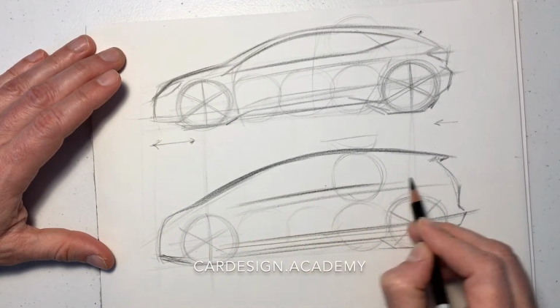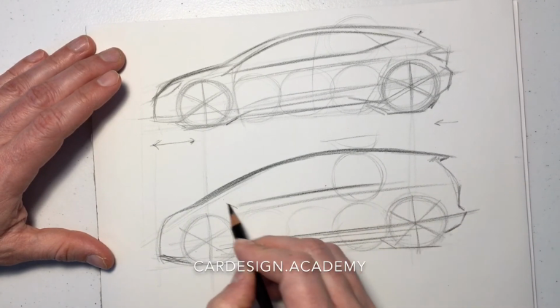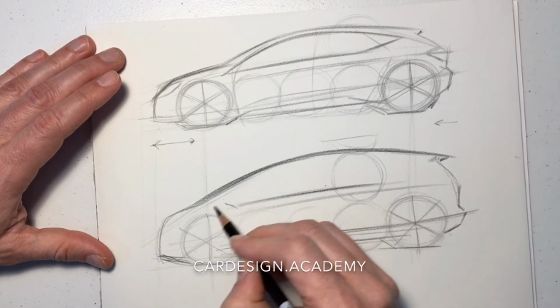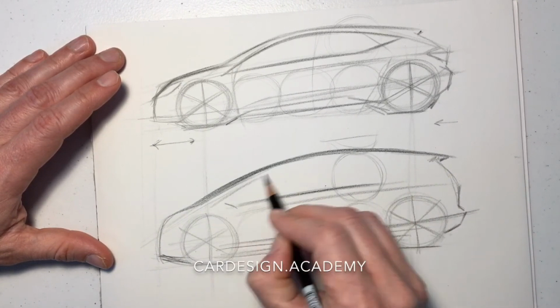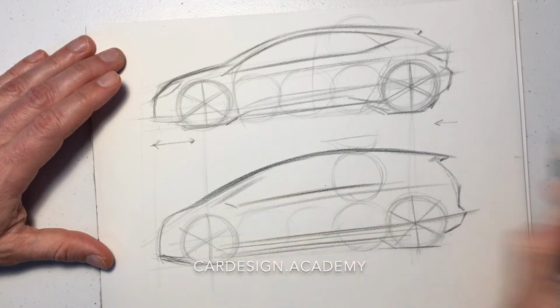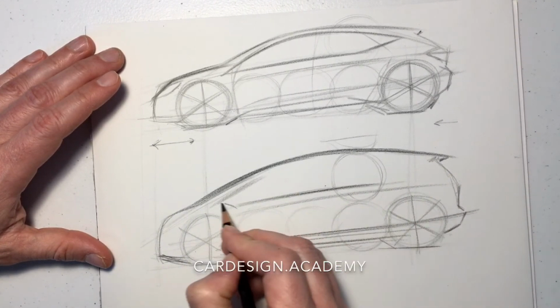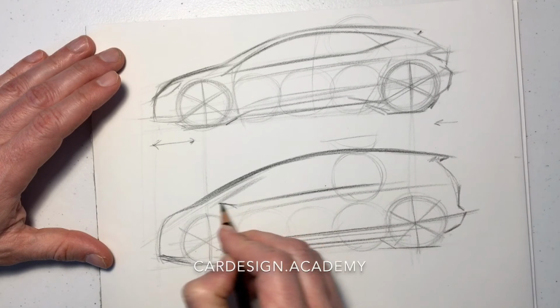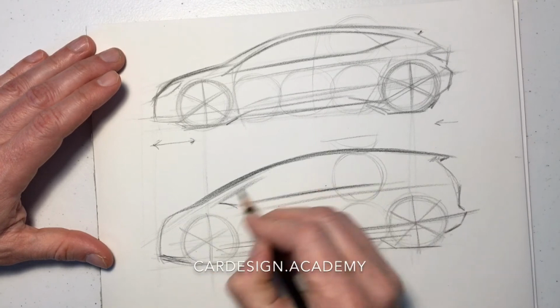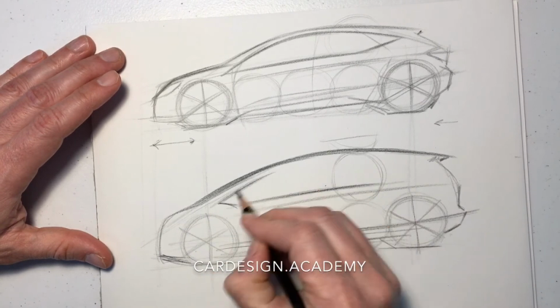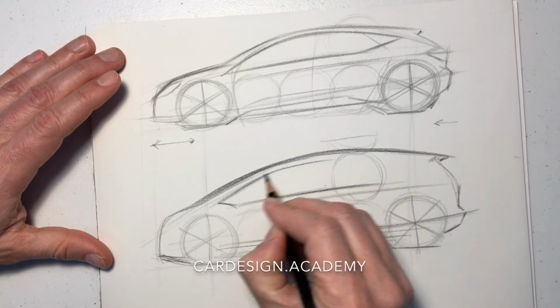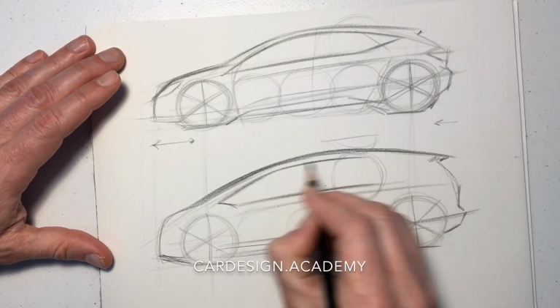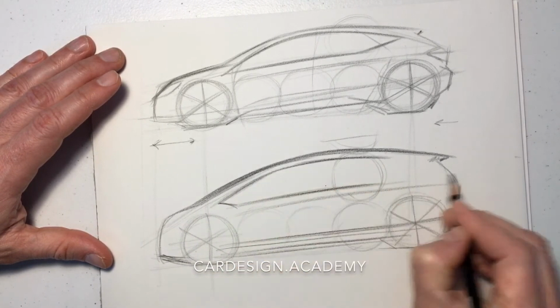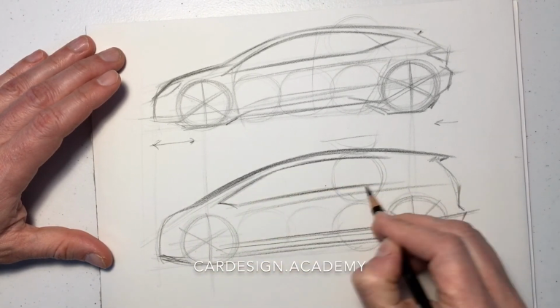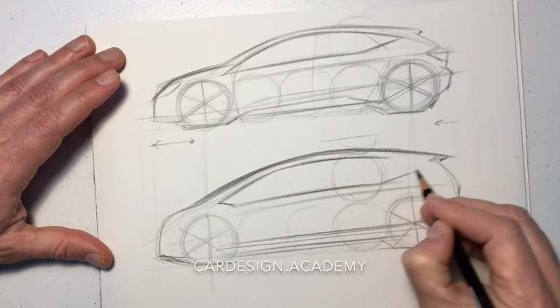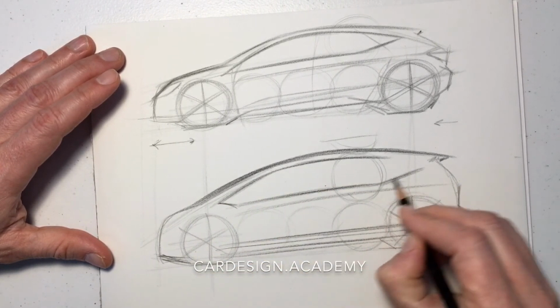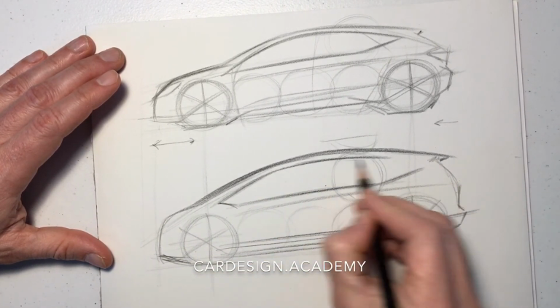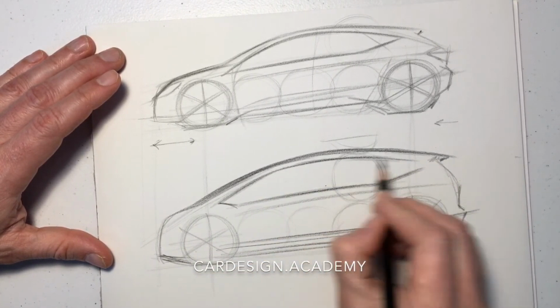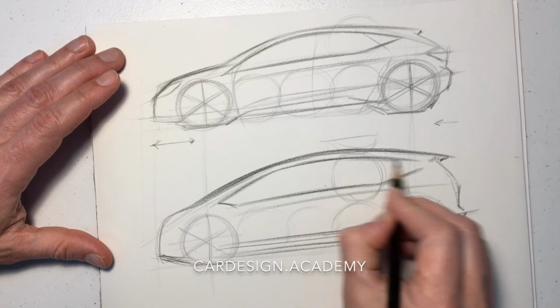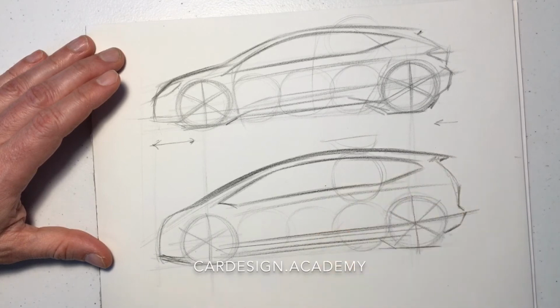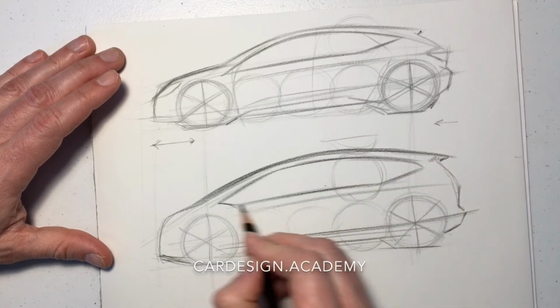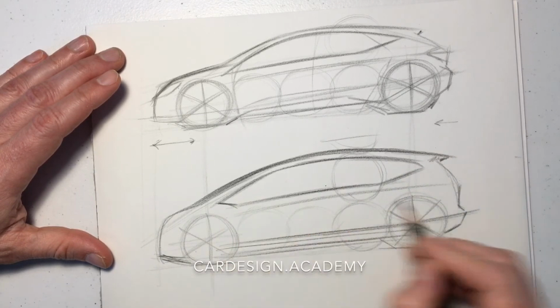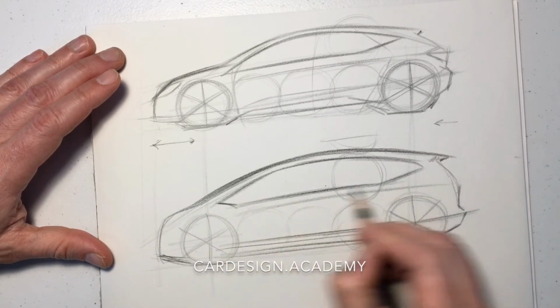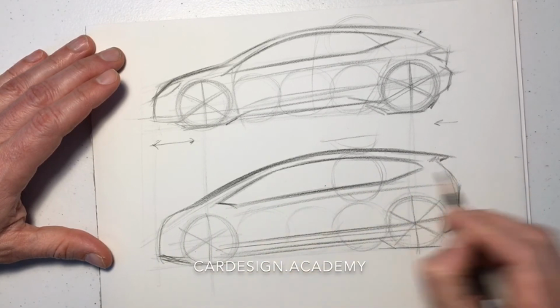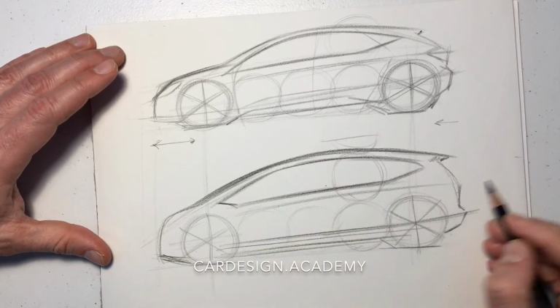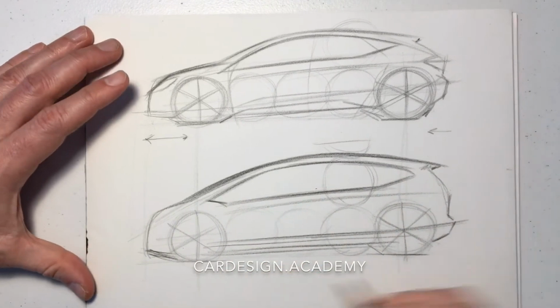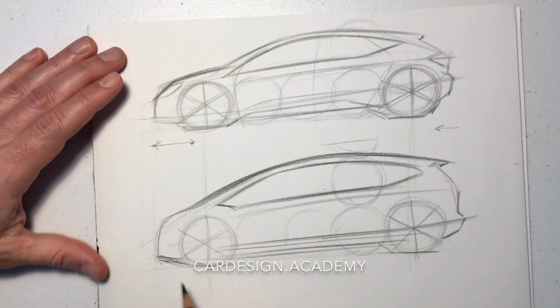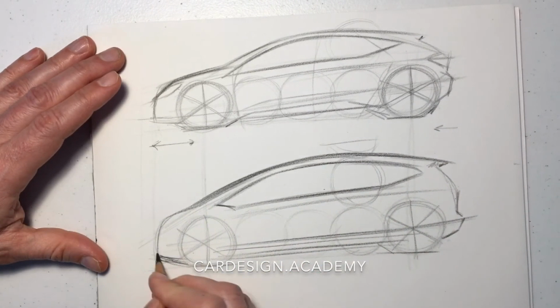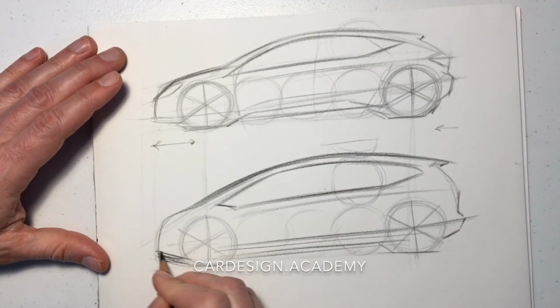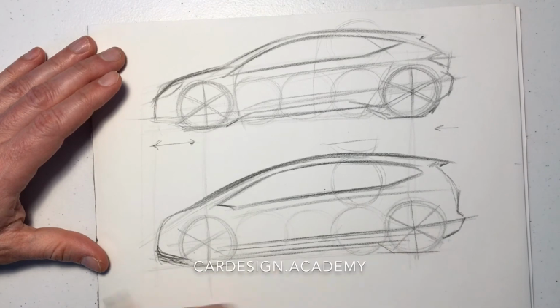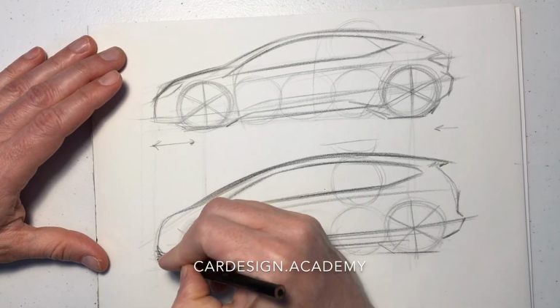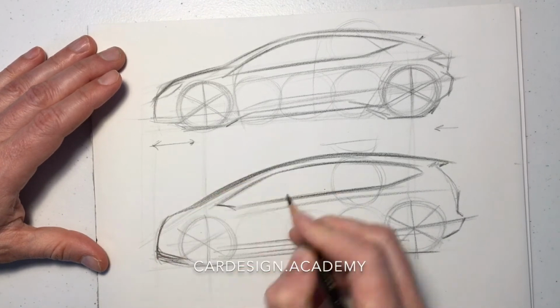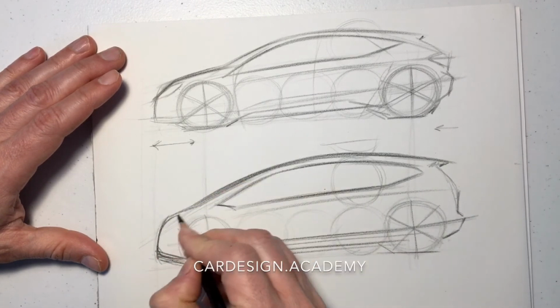We're going to draw our character lines through the body side. As you can see, the belt line stays fairly low relative to the wheels, which gives the cabin a much taller, airier quality — much more glass, much more visibility.